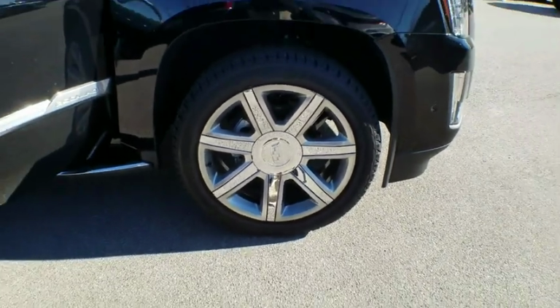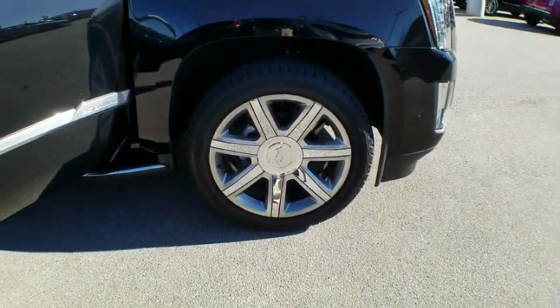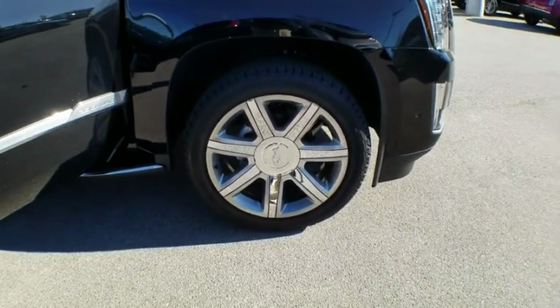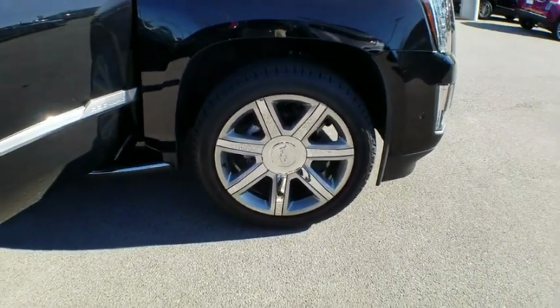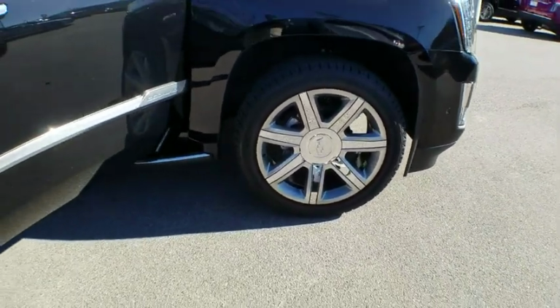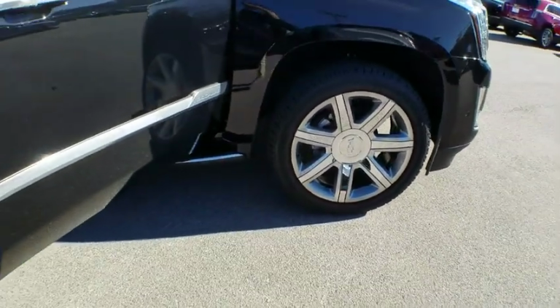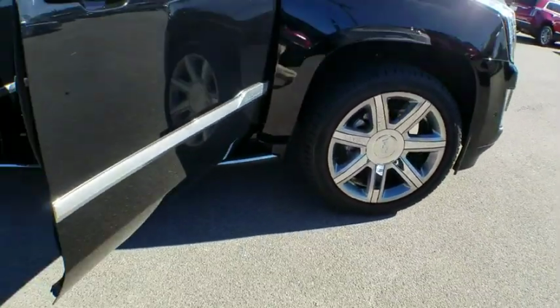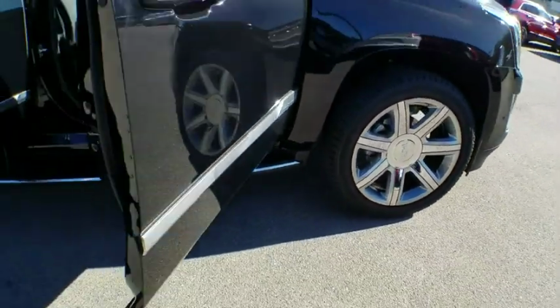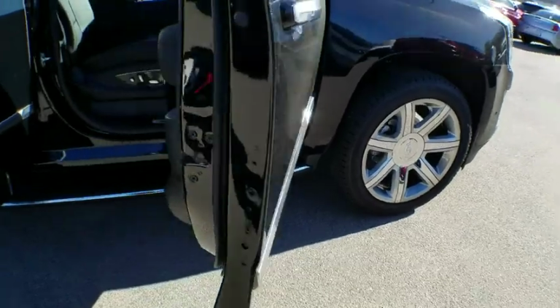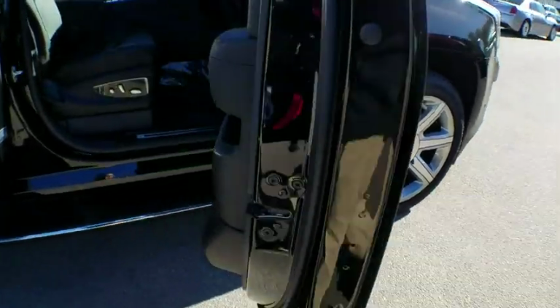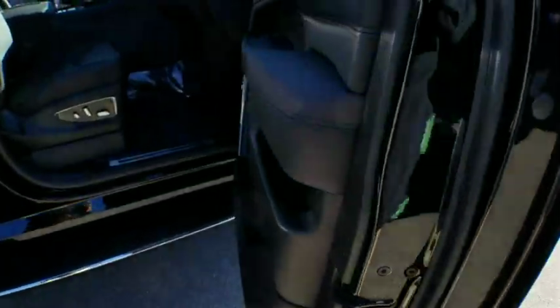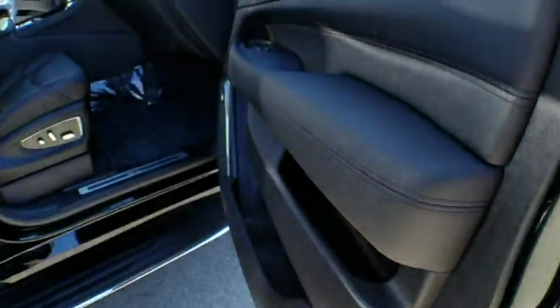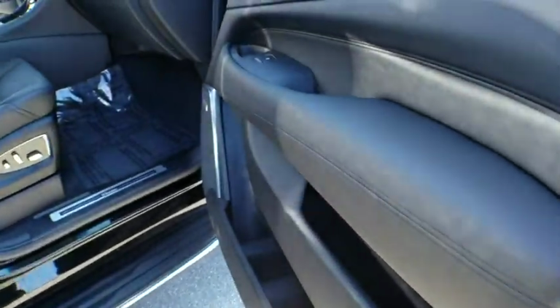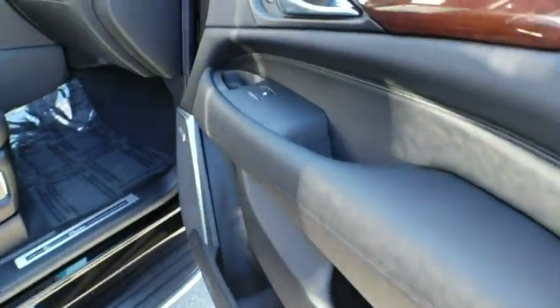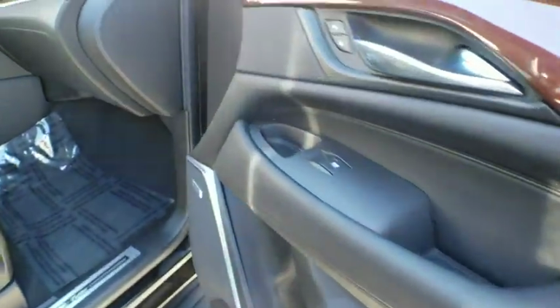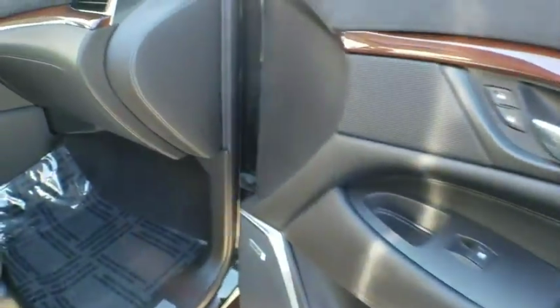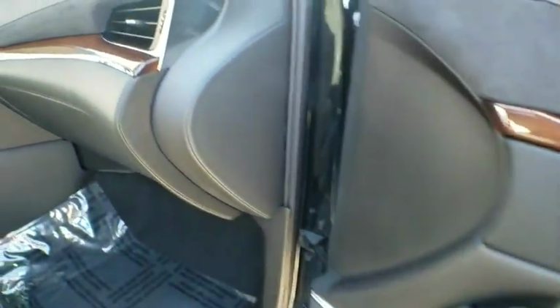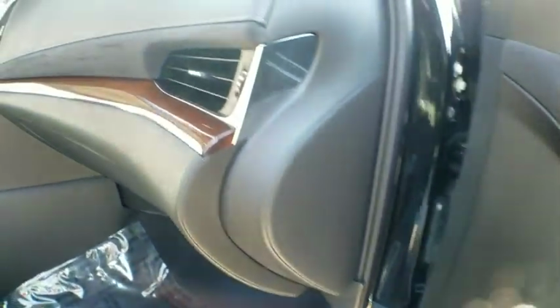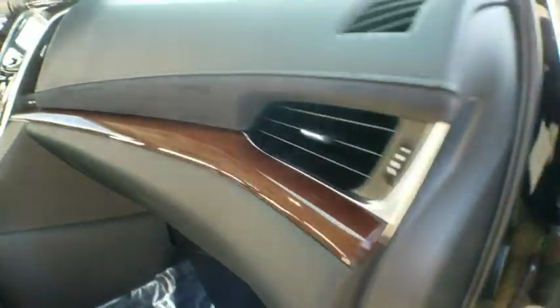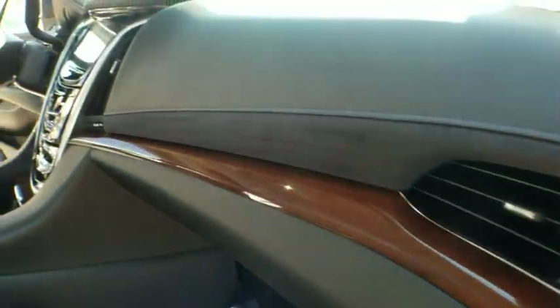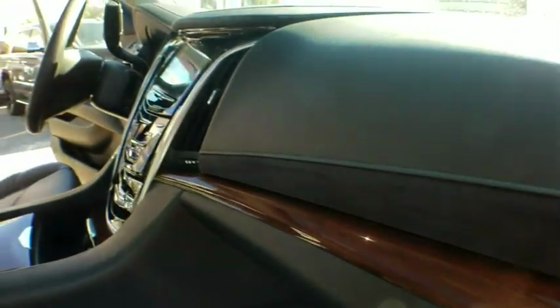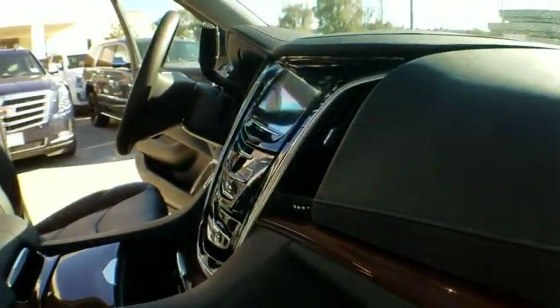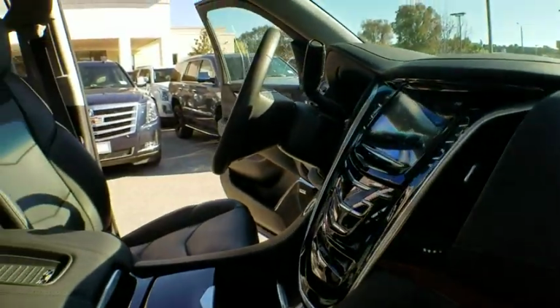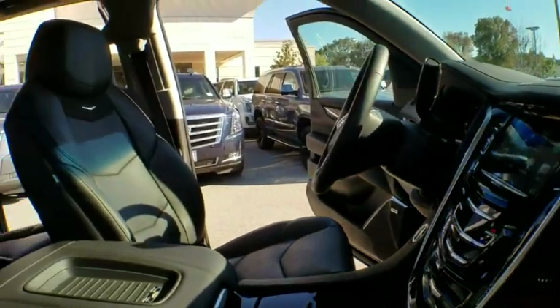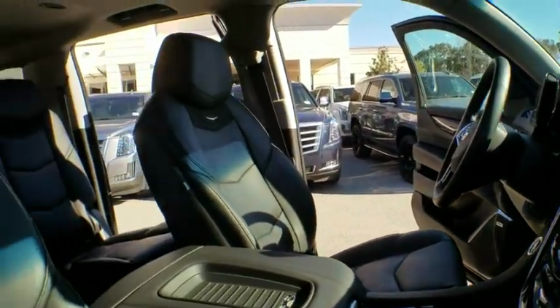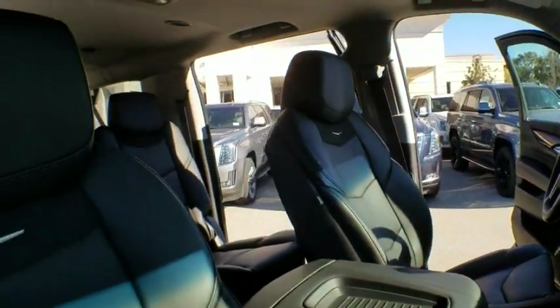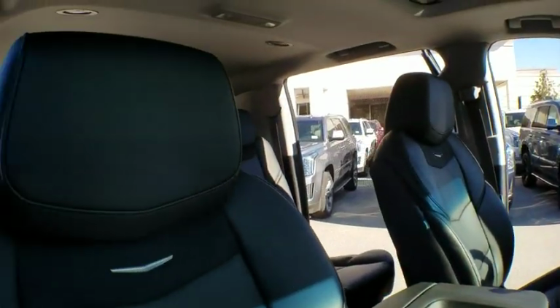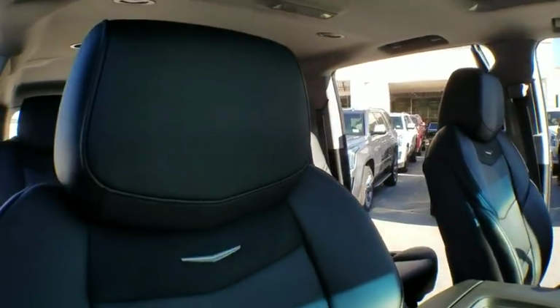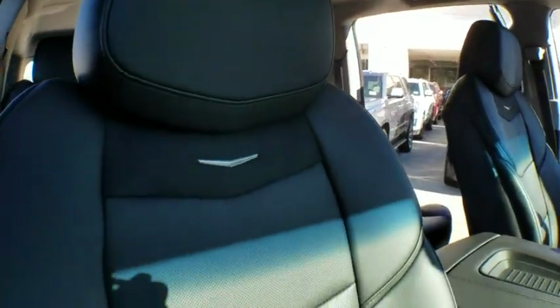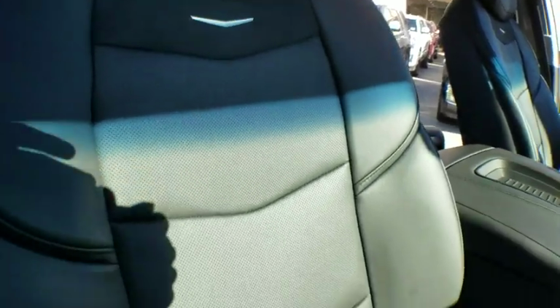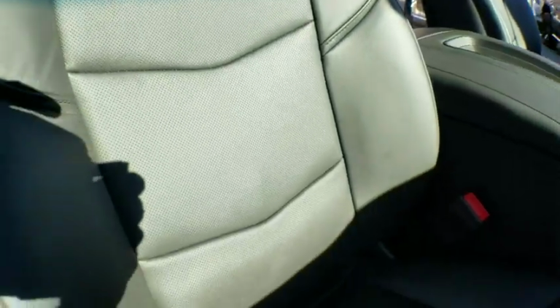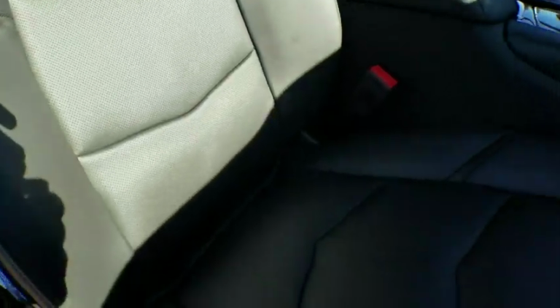Here are some of this vehicle's great options: keyless entry, power passenger seat, steering wheel audio controls, tow hitch, remote engine start, navigation system, backup camera, traction control, anti-lock braking system.